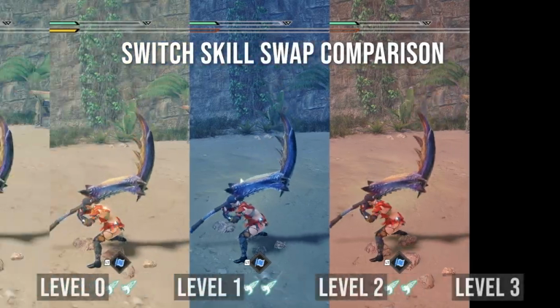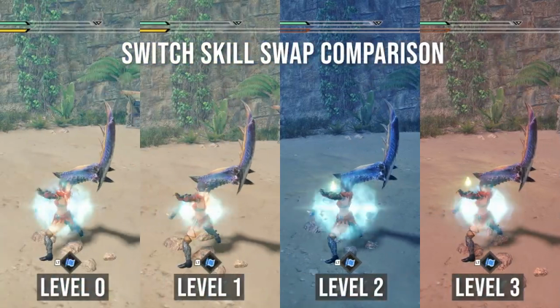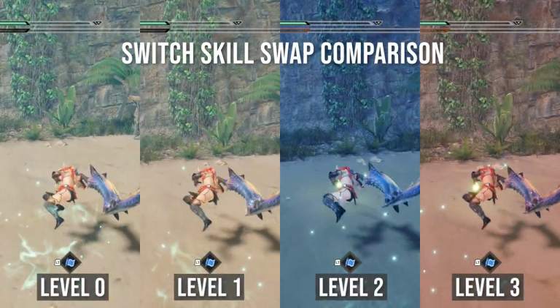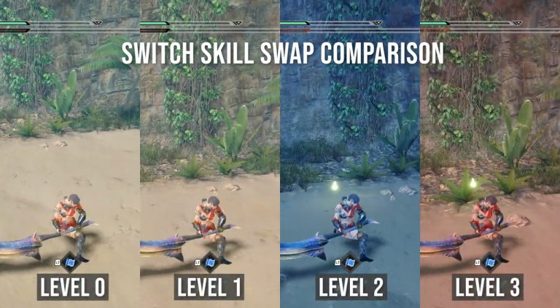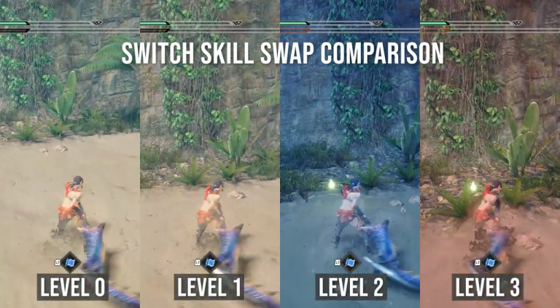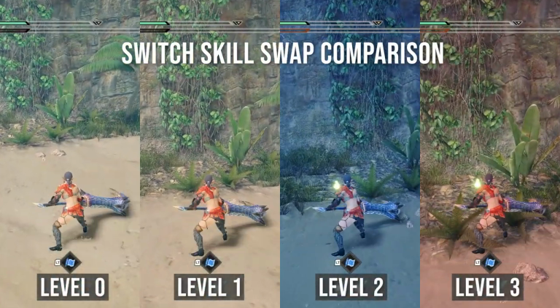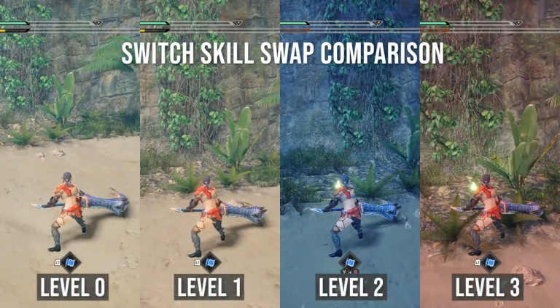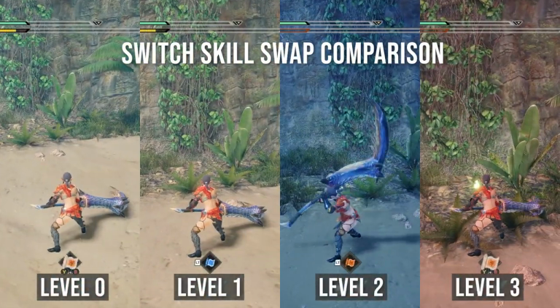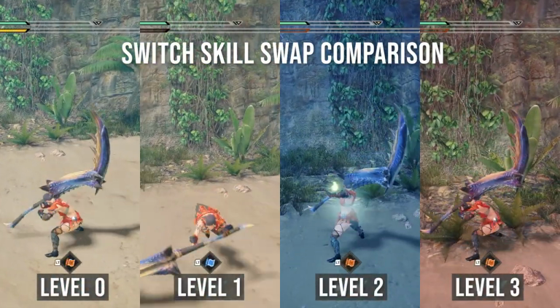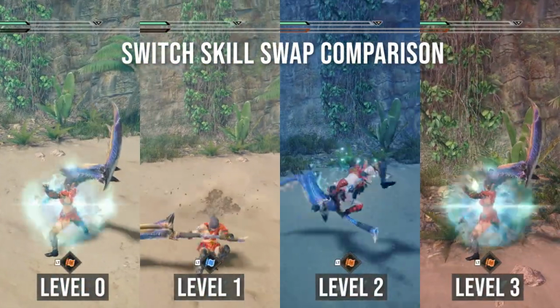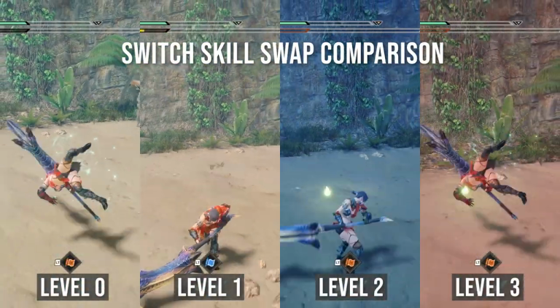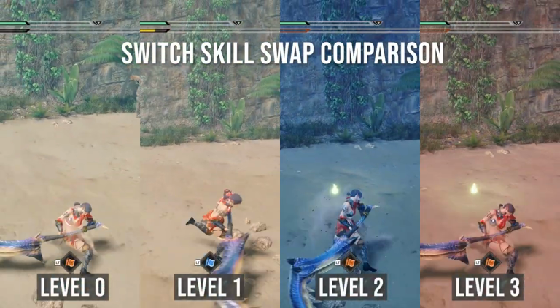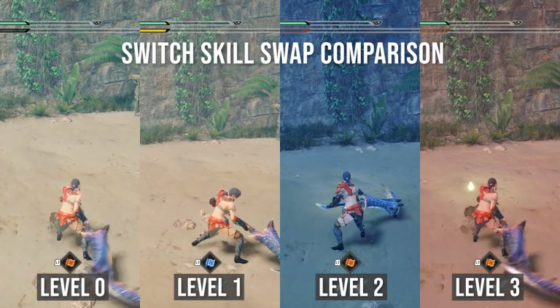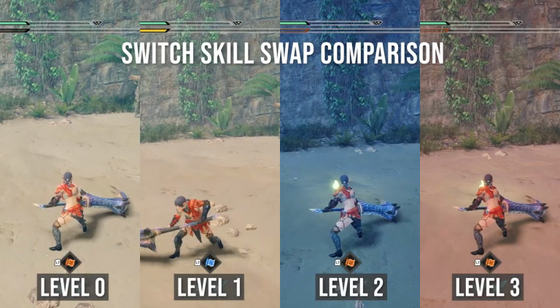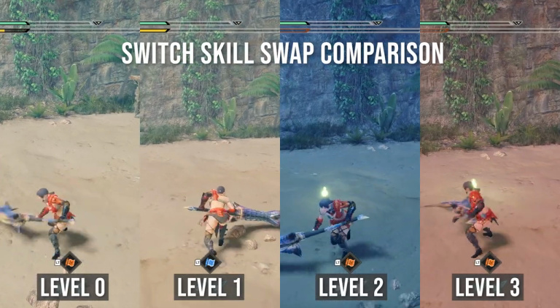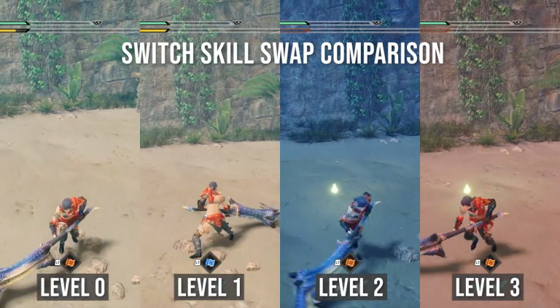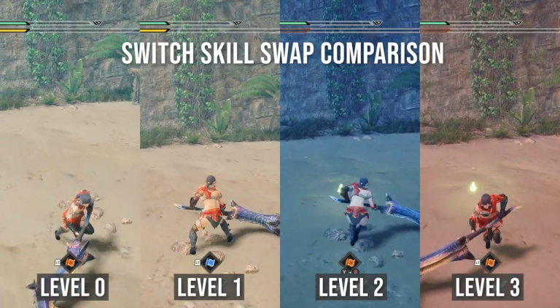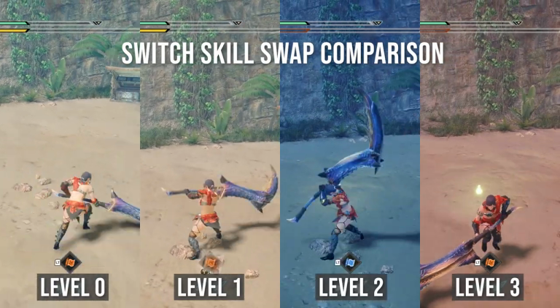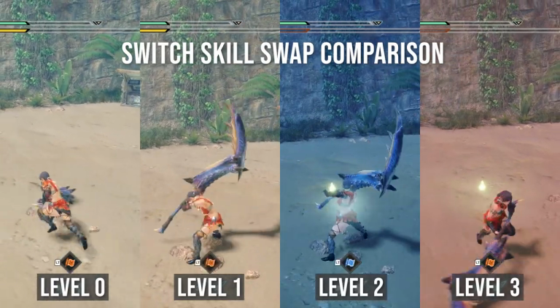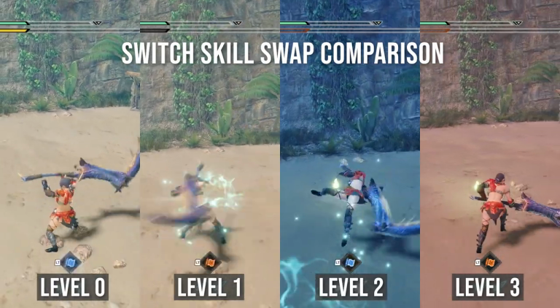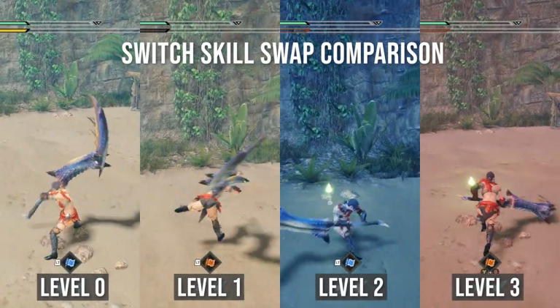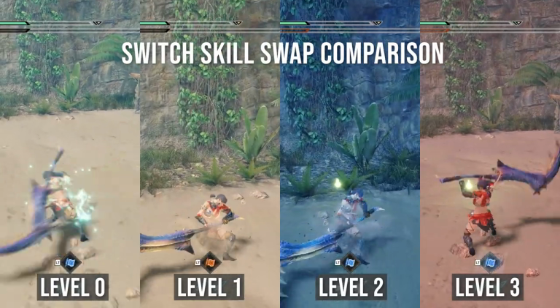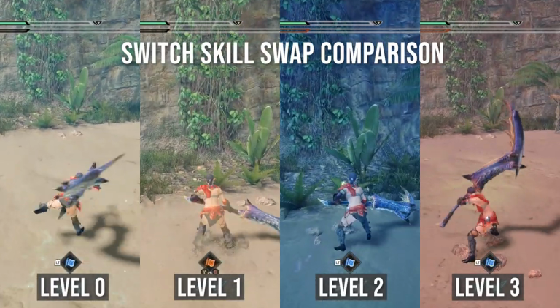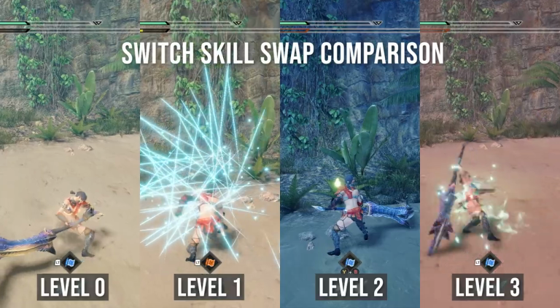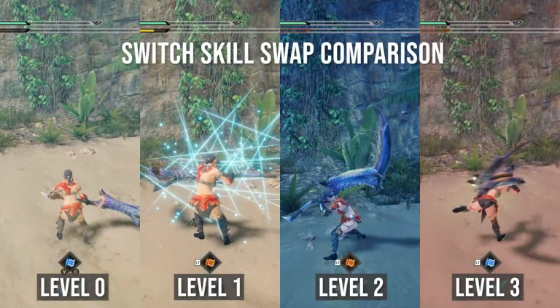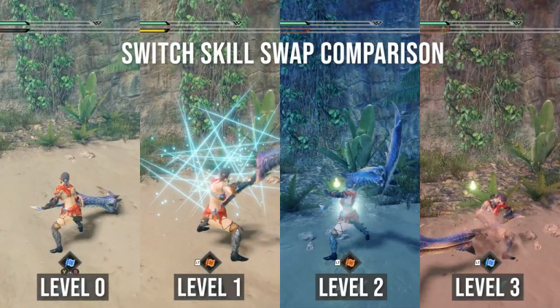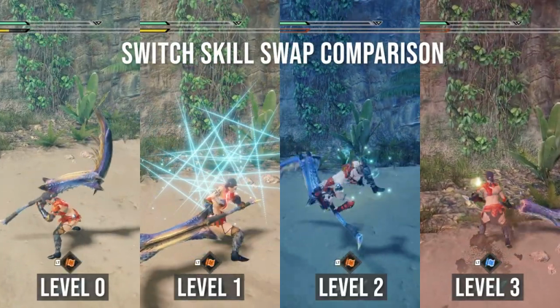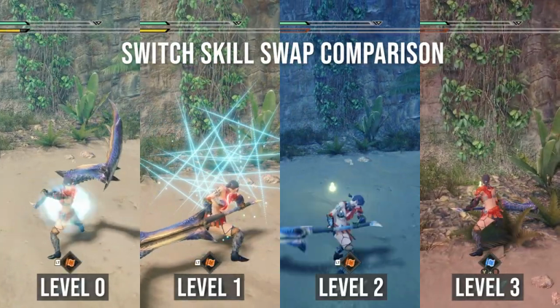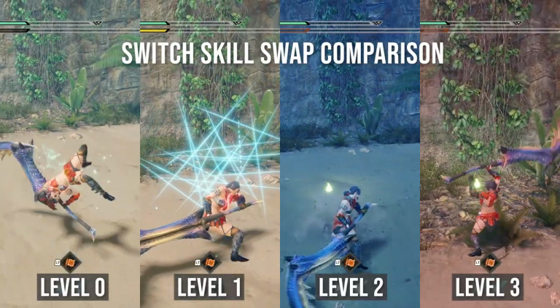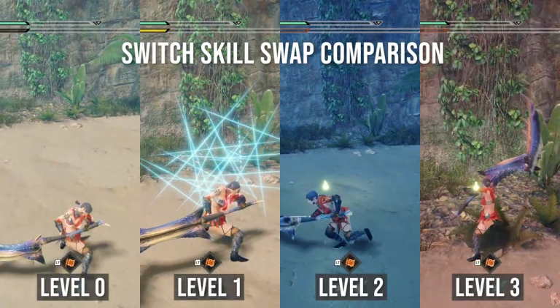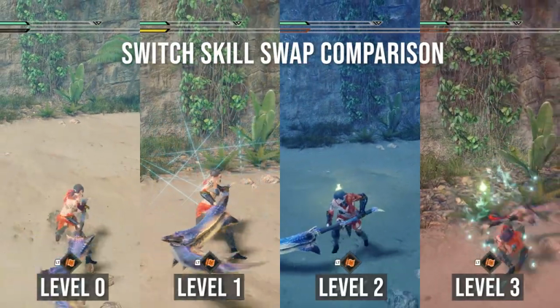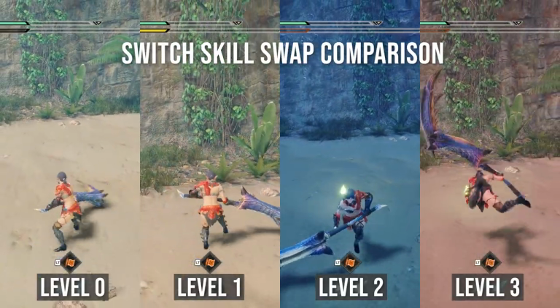As you can see here with the Switch Skill Swap comparison, the first point of Evade Extender is going to give you about a 50% increase in the distance traveled on the Skill Swap Evade, whereas the 2nd and 3rd level will give you an additional 10–20% distance traveled.